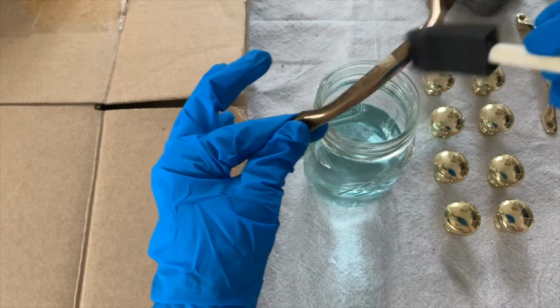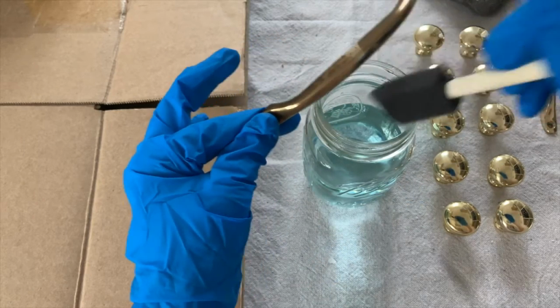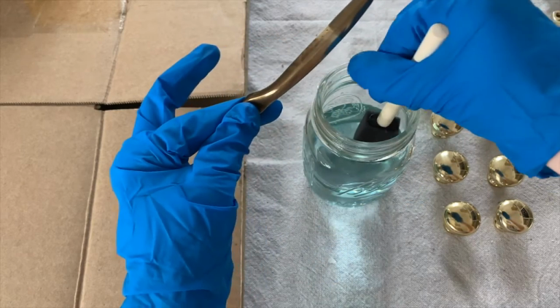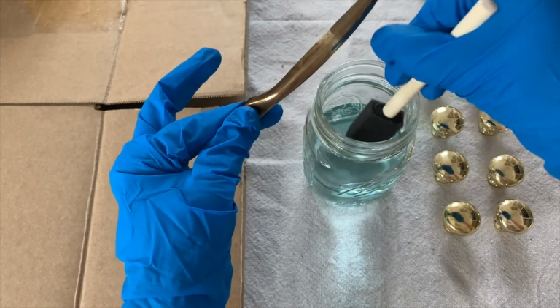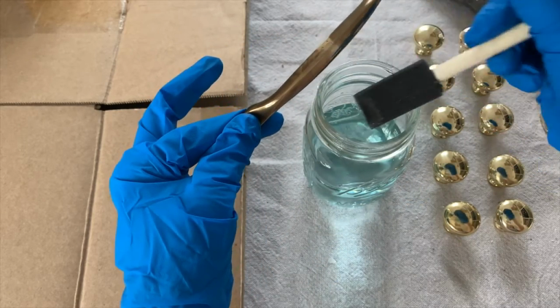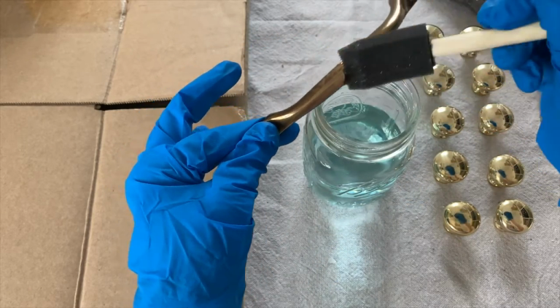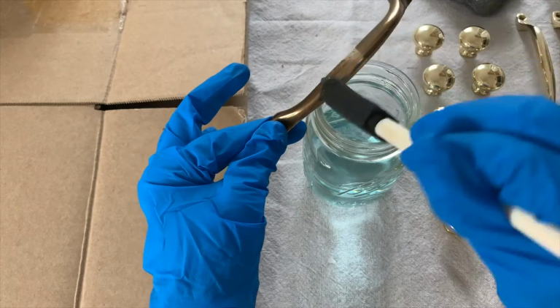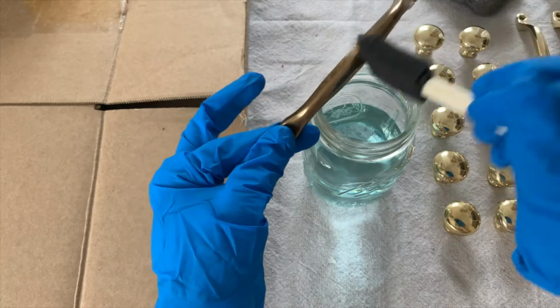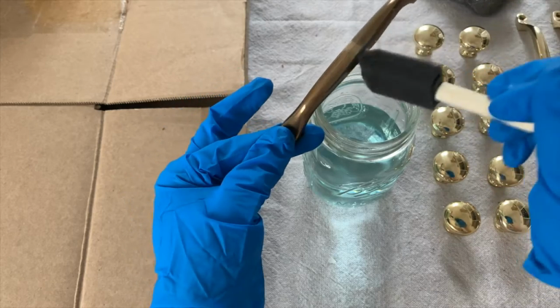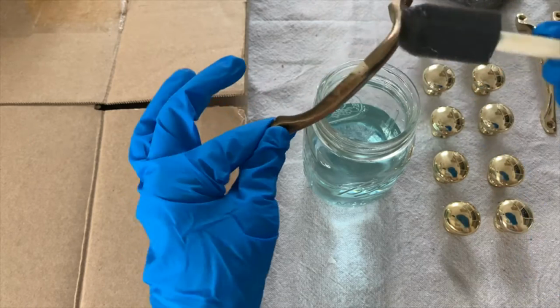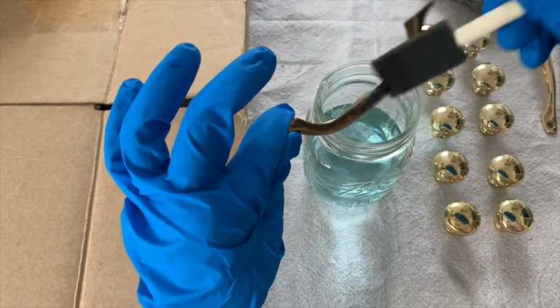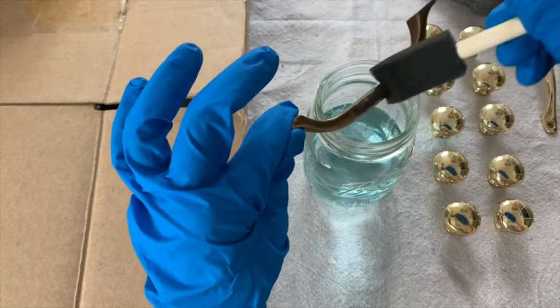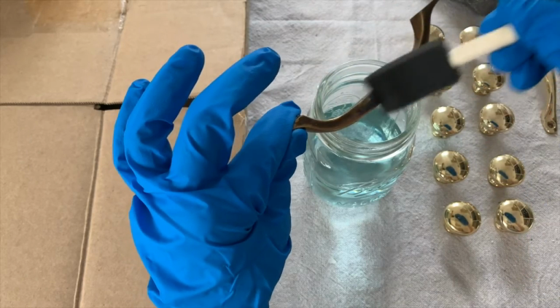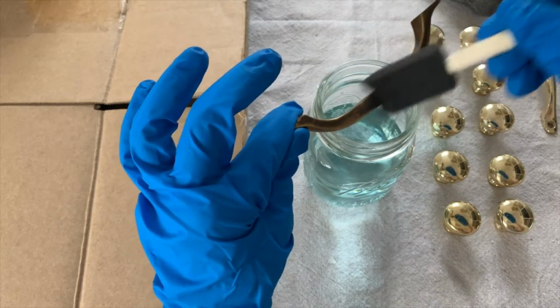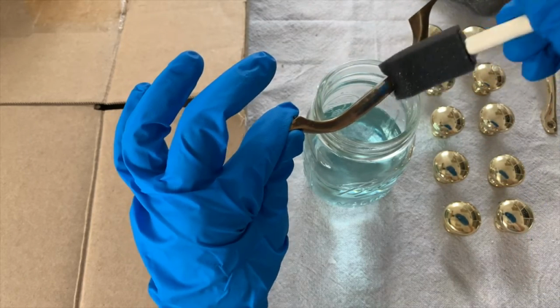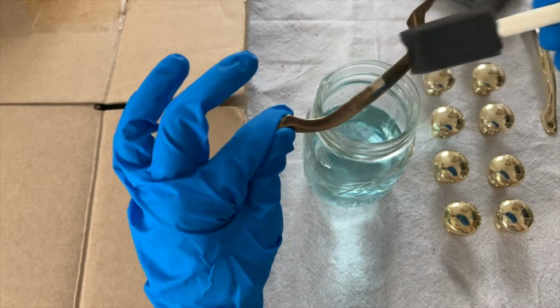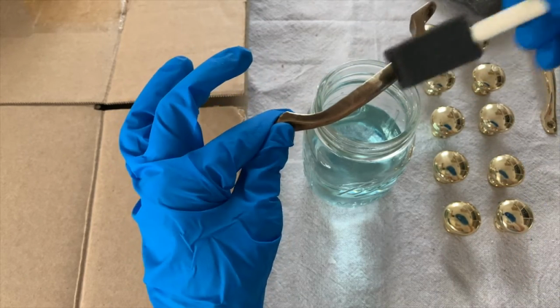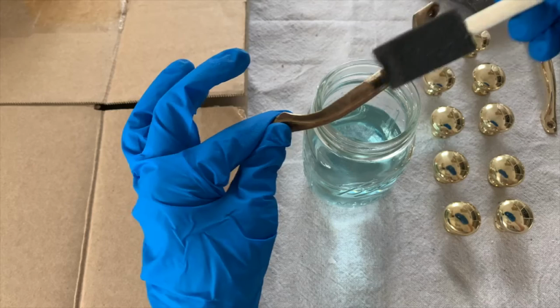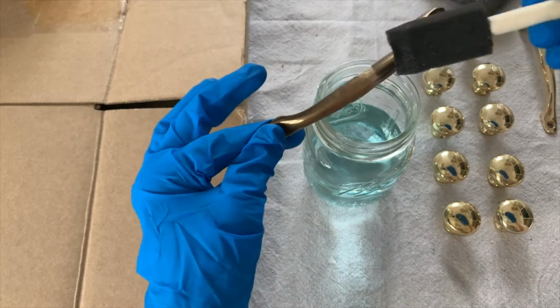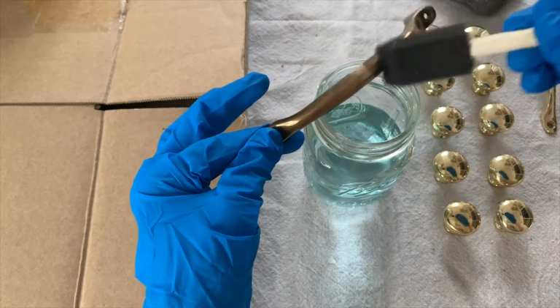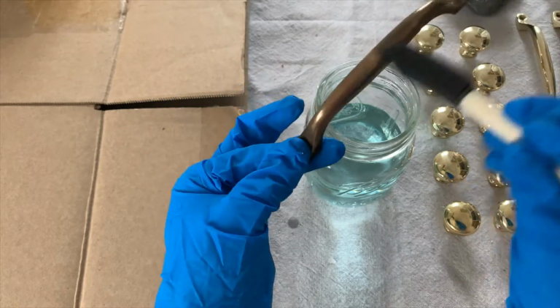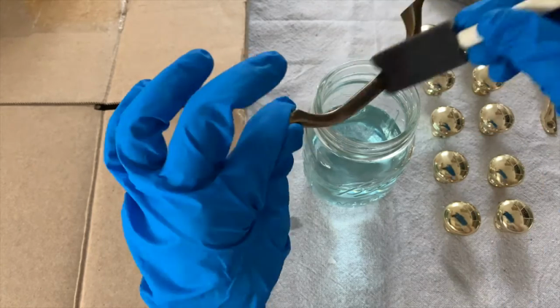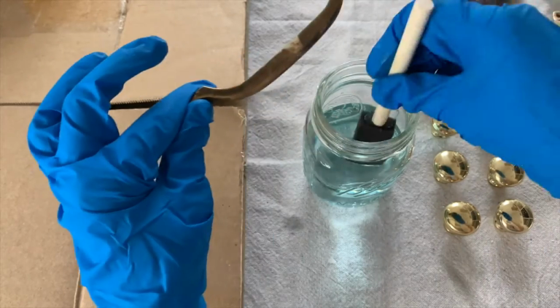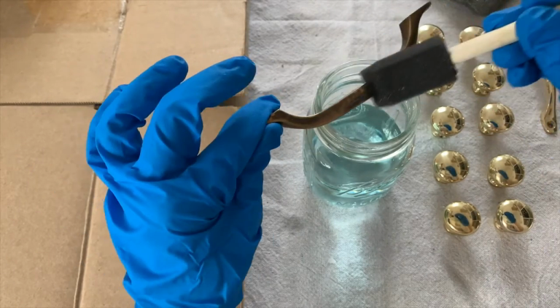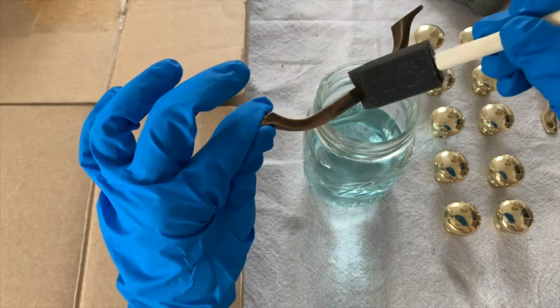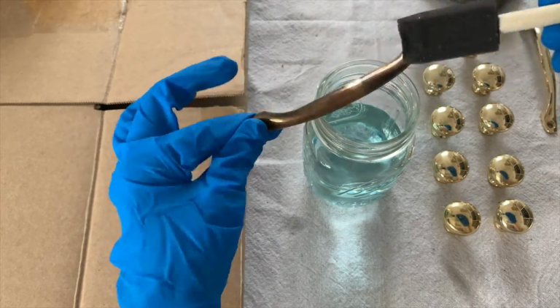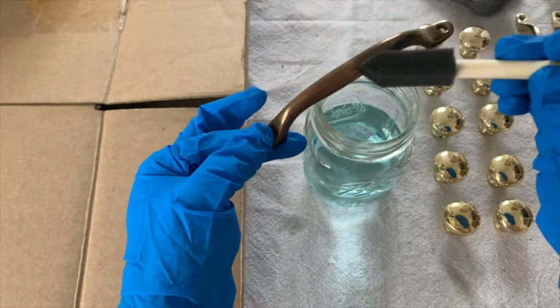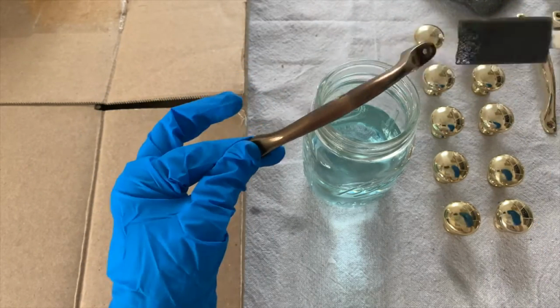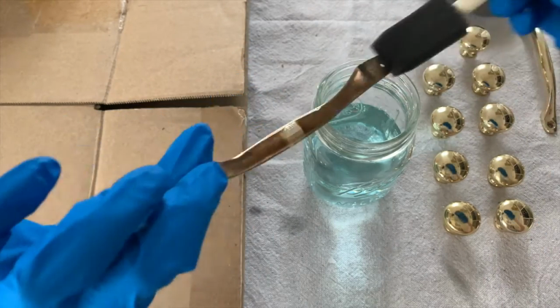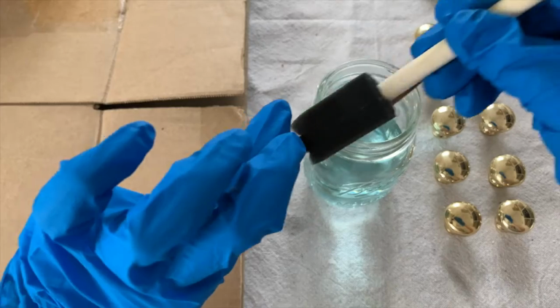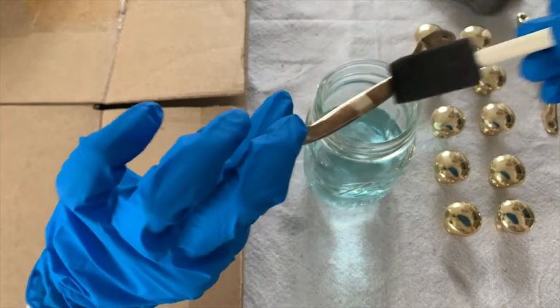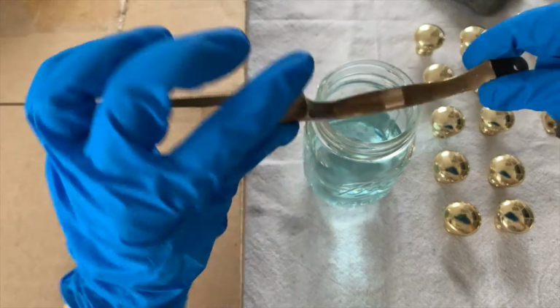The foam brush really helps to disperse the brass ager evenly across your hardware. It also helps to cover up the spots that weren't necessarily hit when you dipped it into the brass ager.